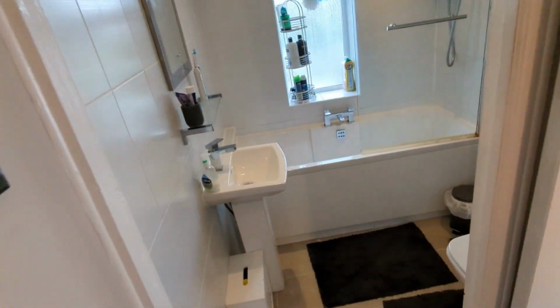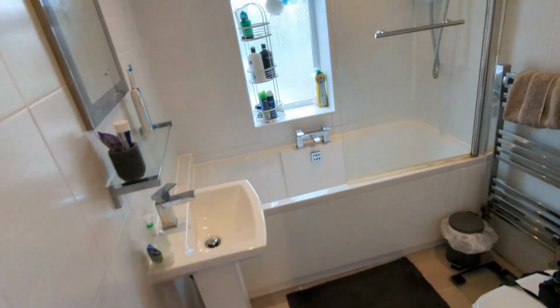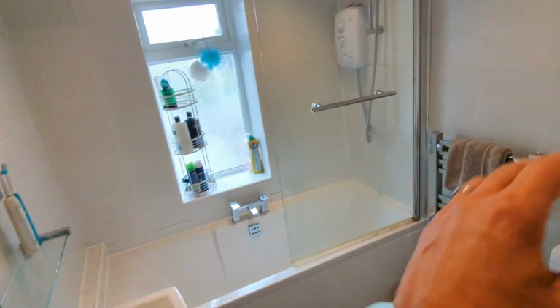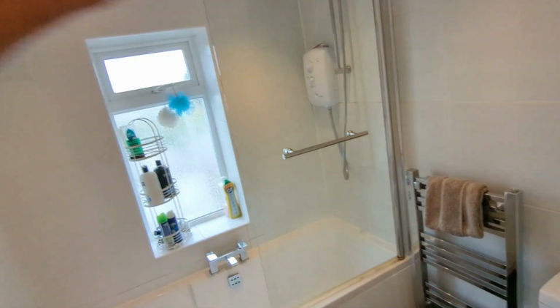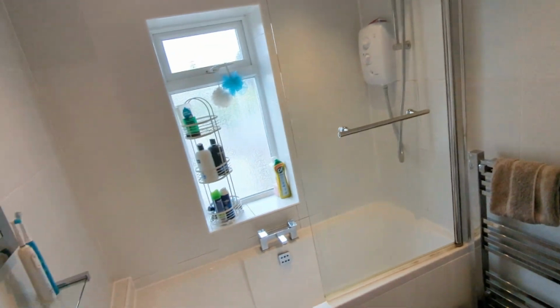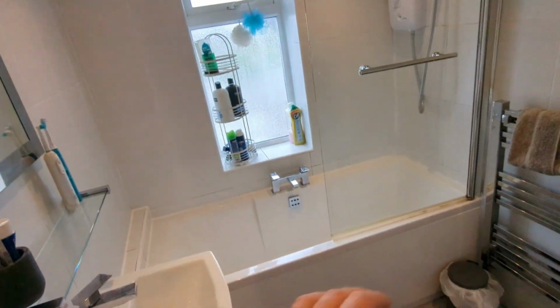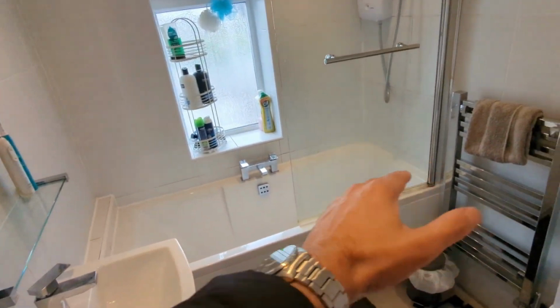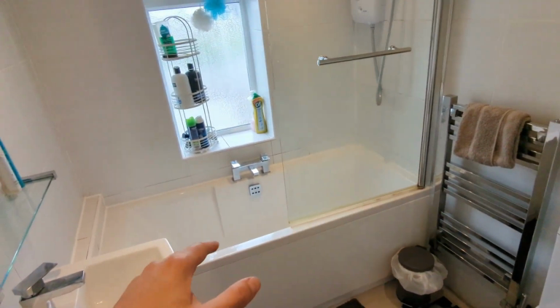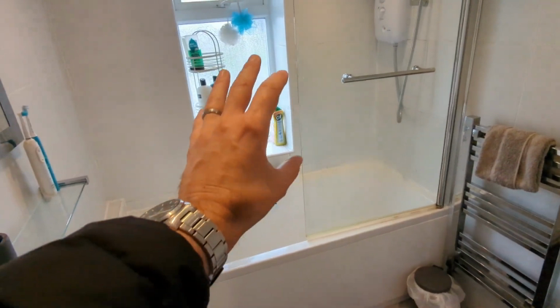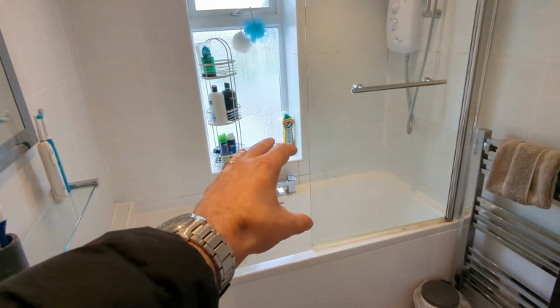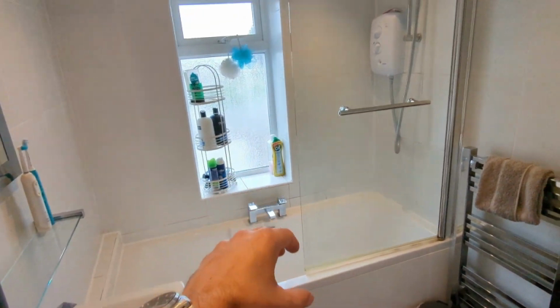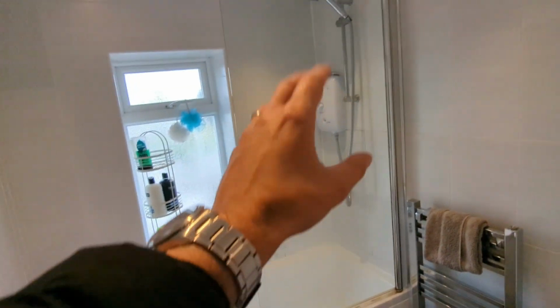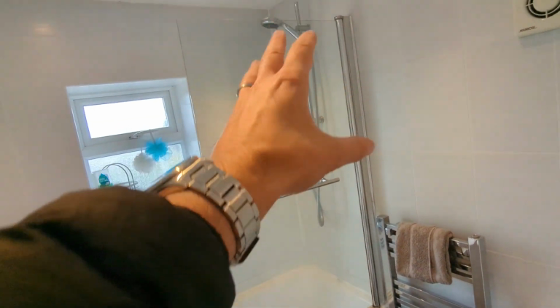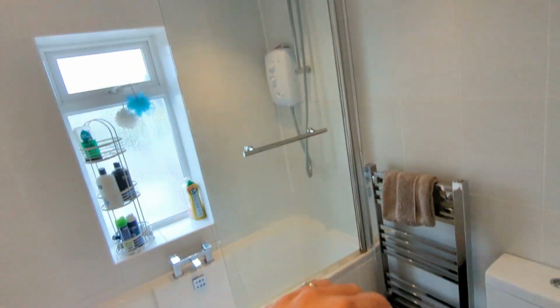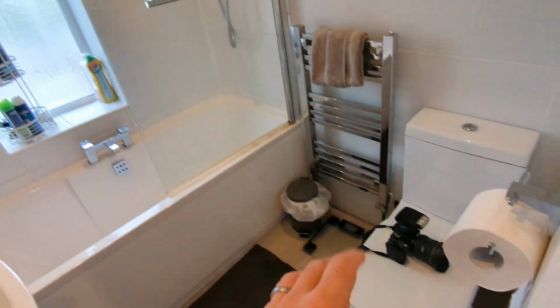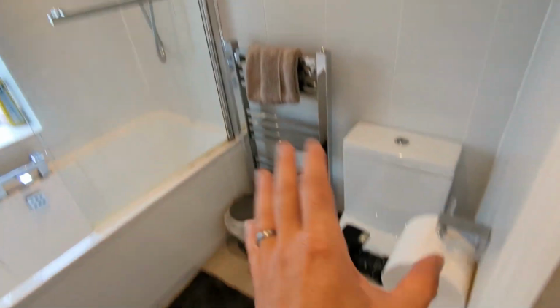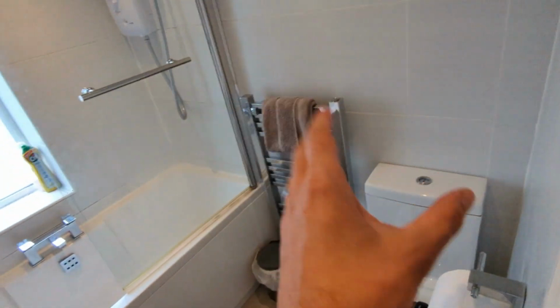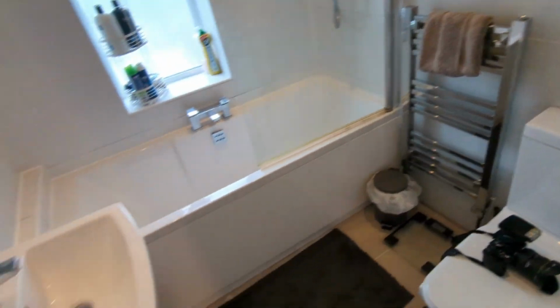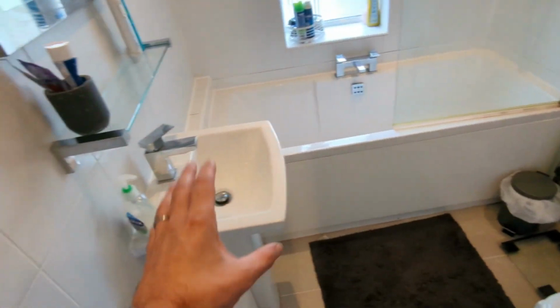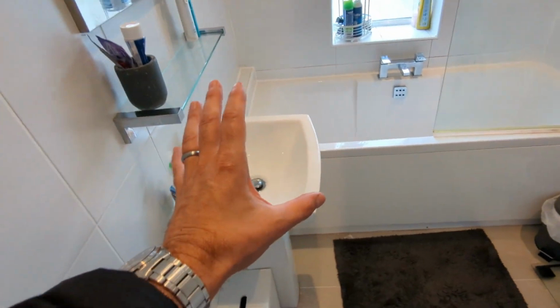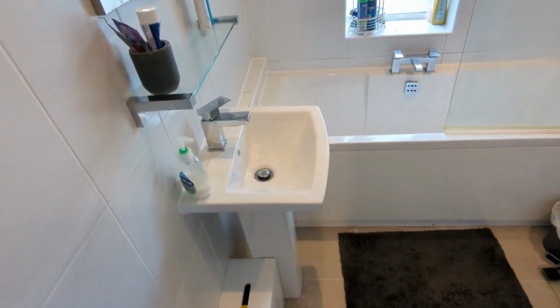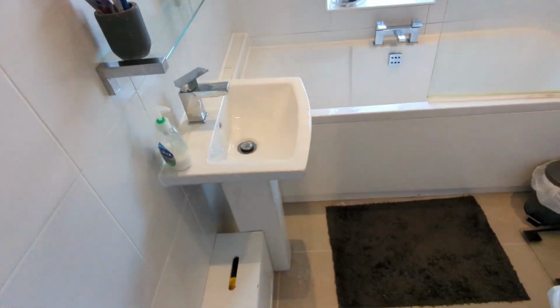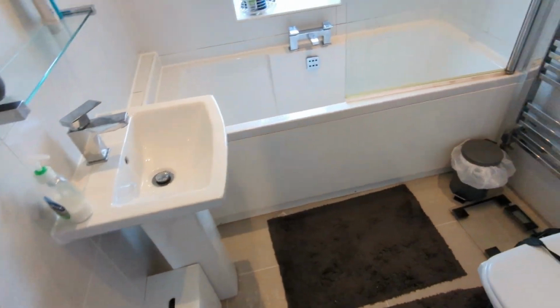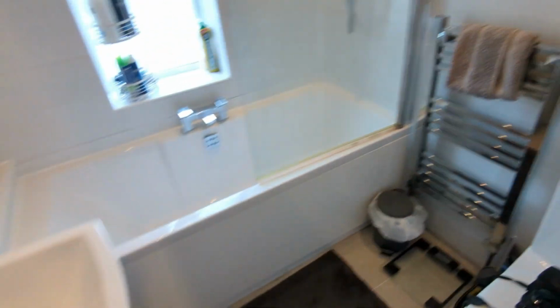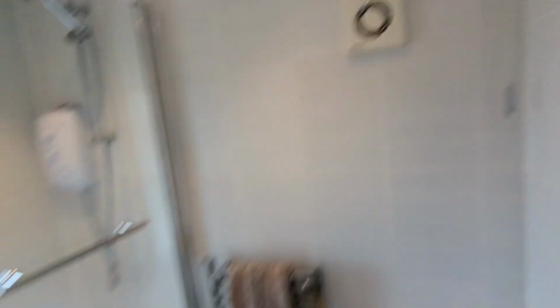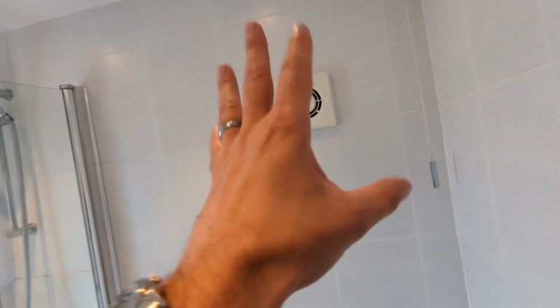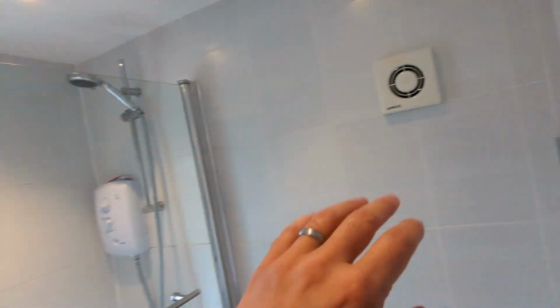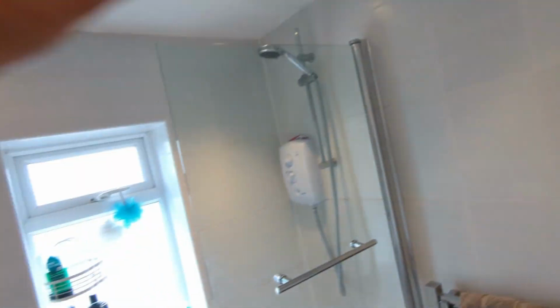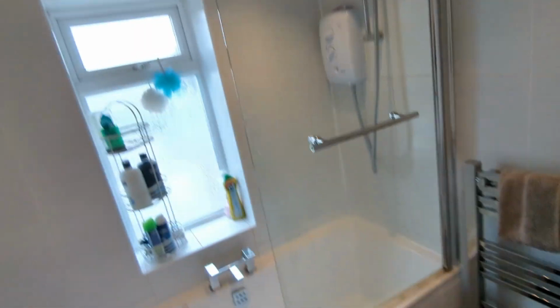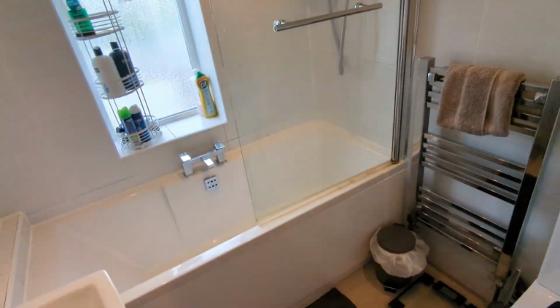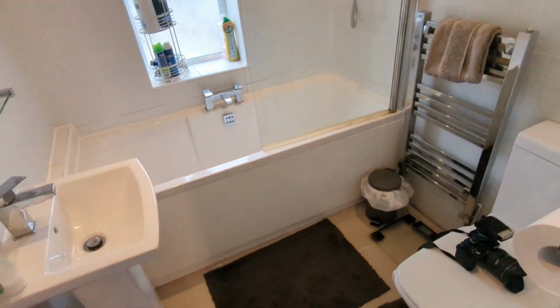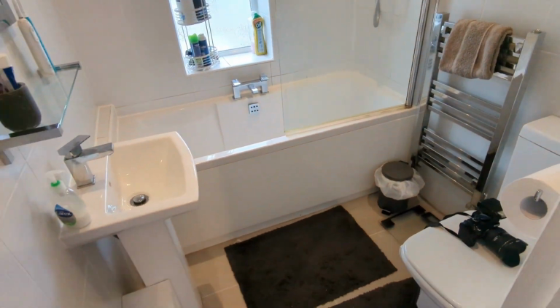And then we've got the fully tiled bathroom: panel bath with centrally located taps, shower over, loo, chrome radiator, and a nice pedestal wash basin. Extractor fan, spotlit — a nice modern white suite.